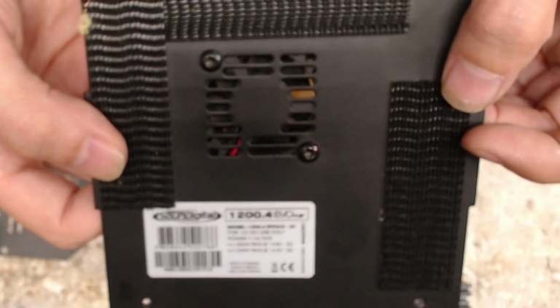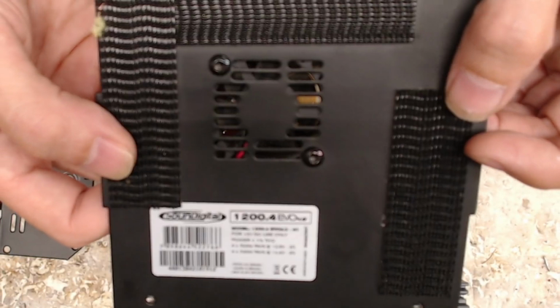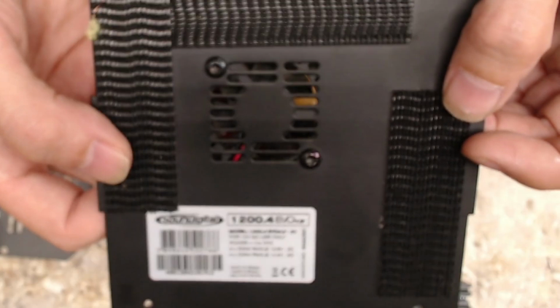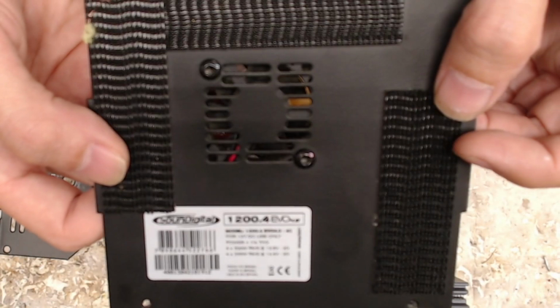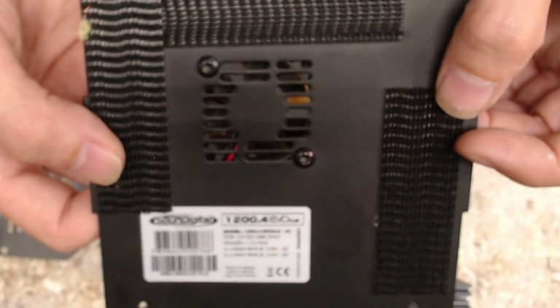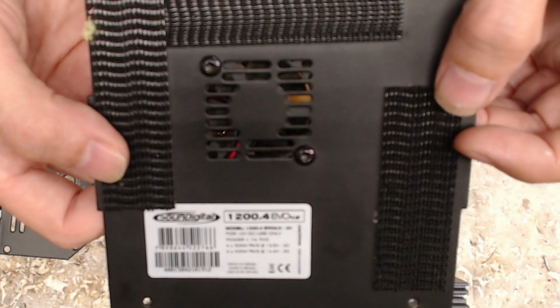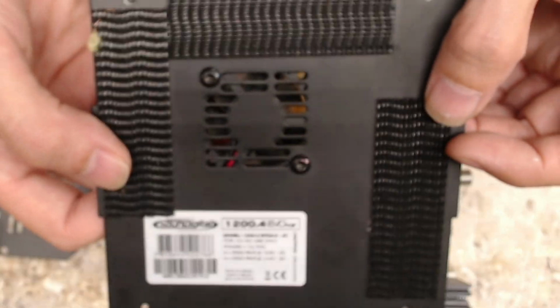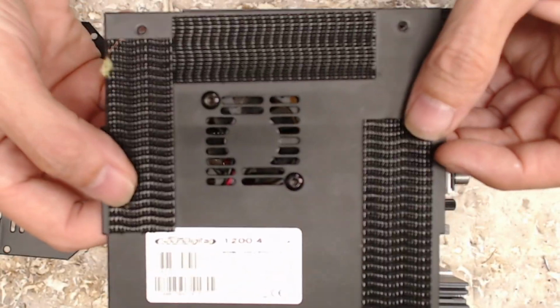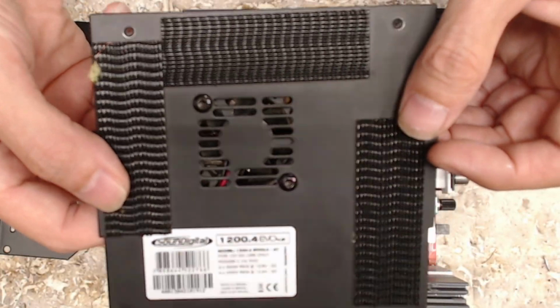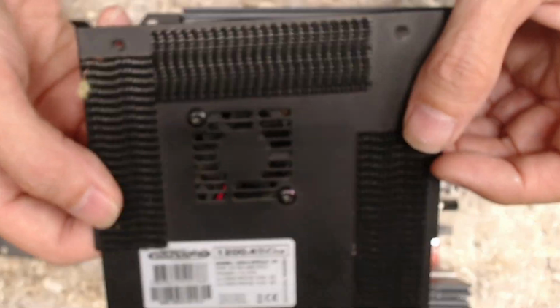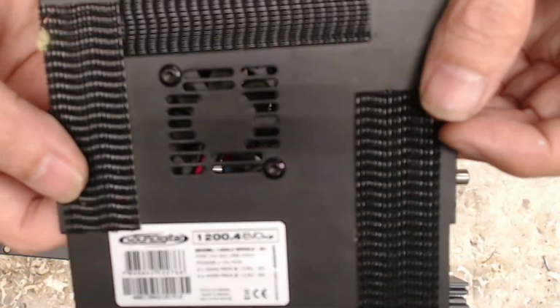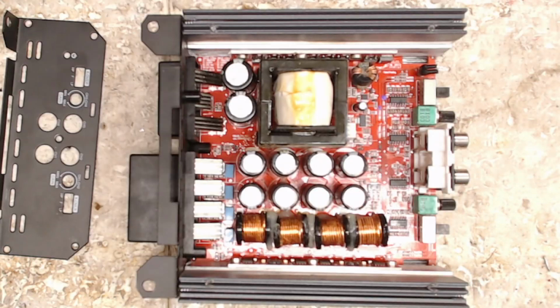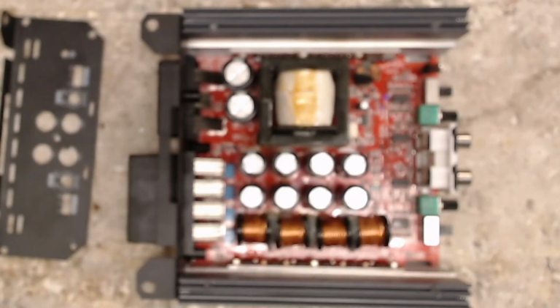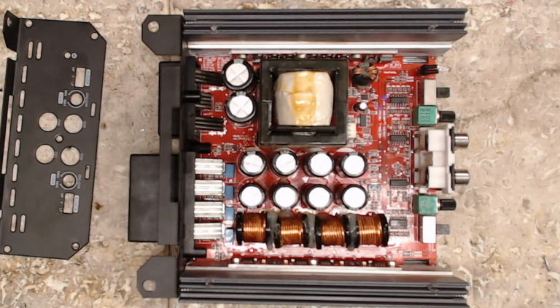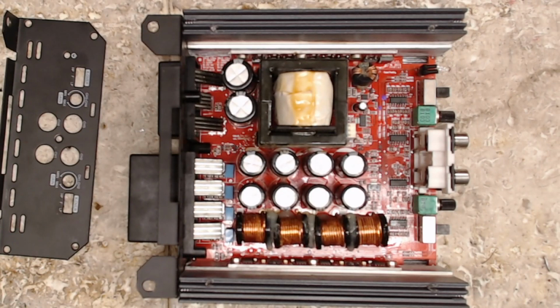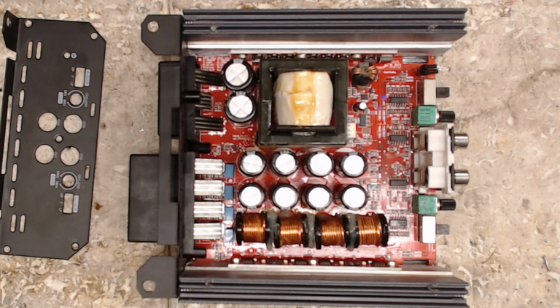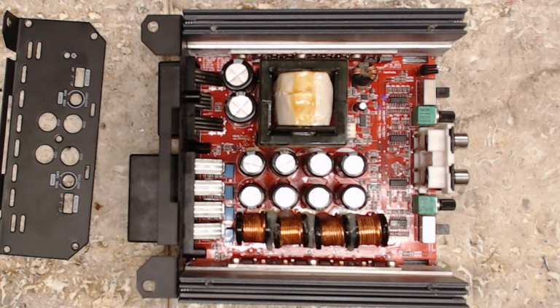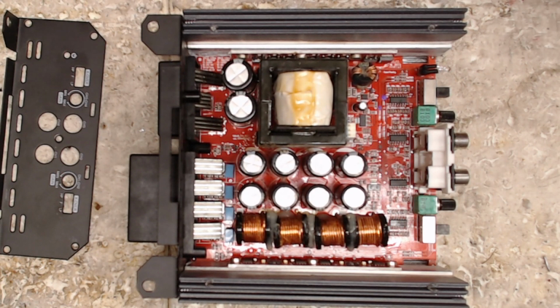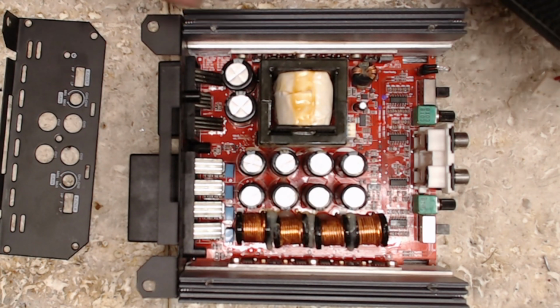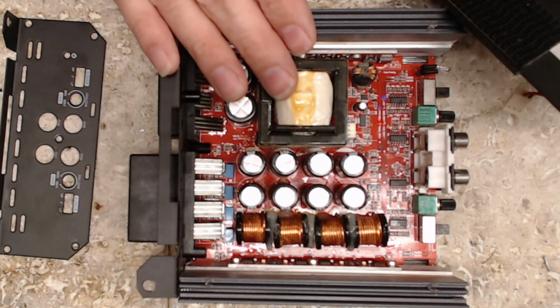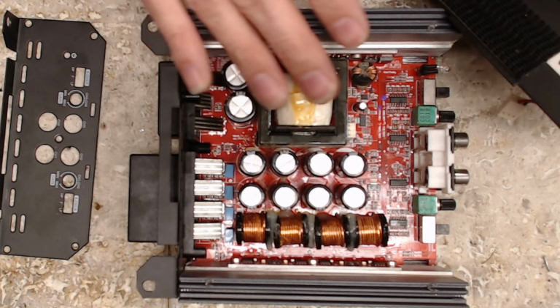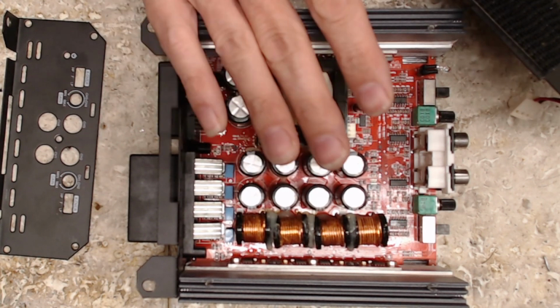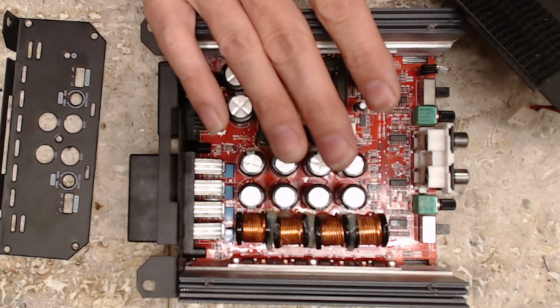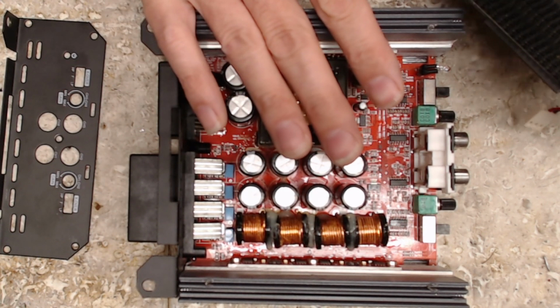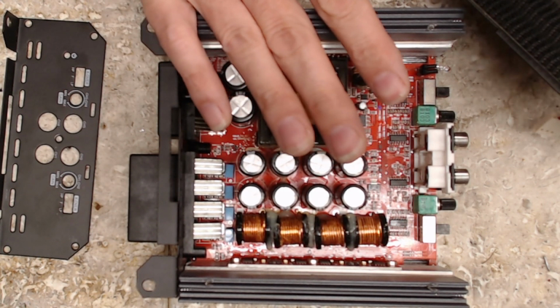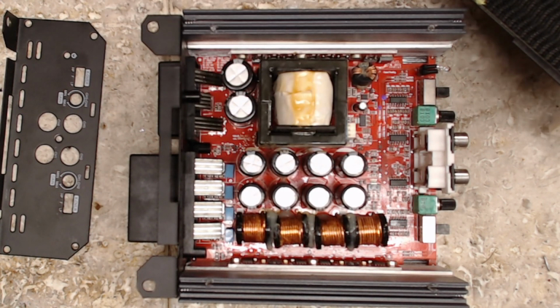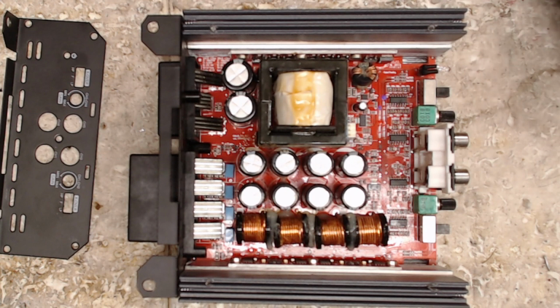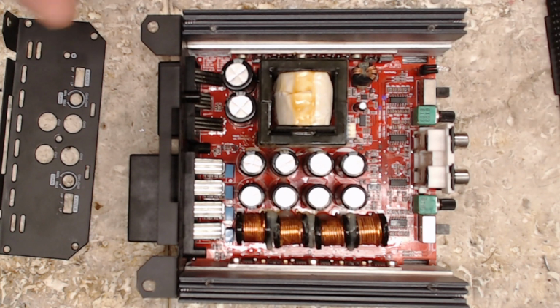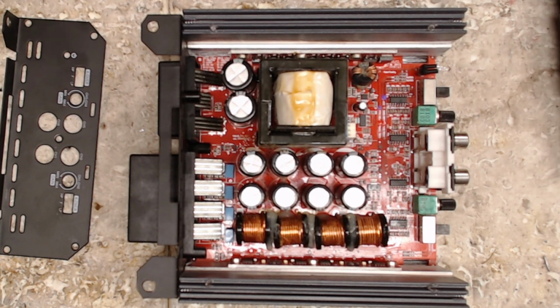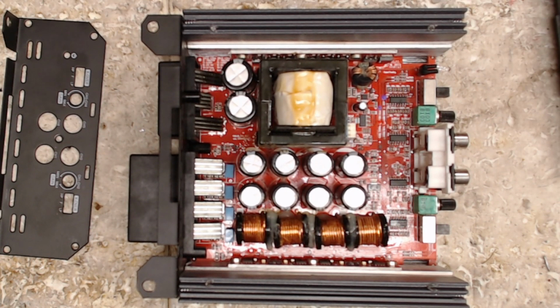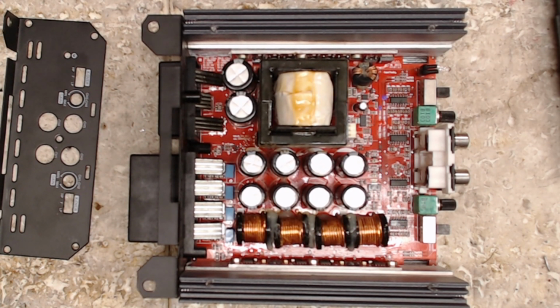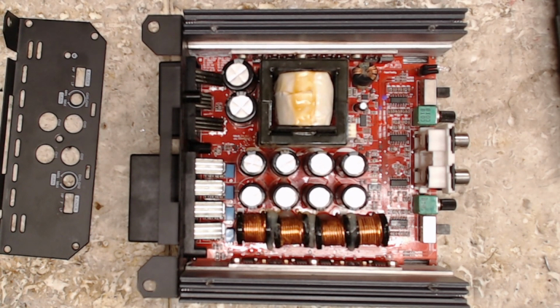So yeah, you see how it pulses? I've never figured out why a camera does that — I should have autofocus set or something. I'm sorry guys, it's already repaired.